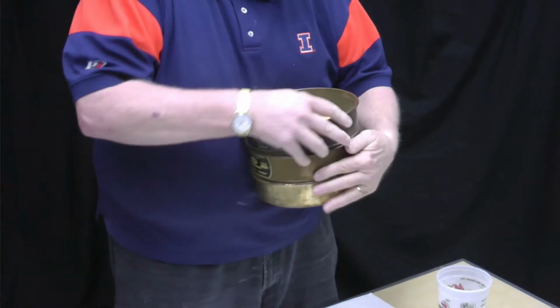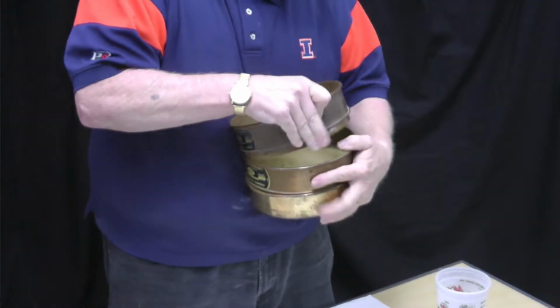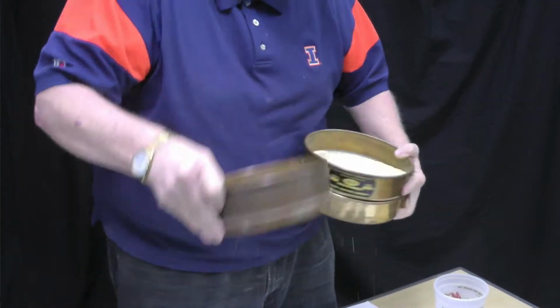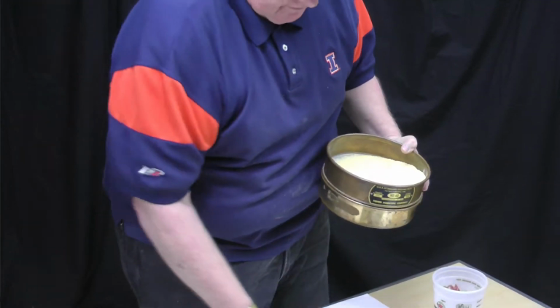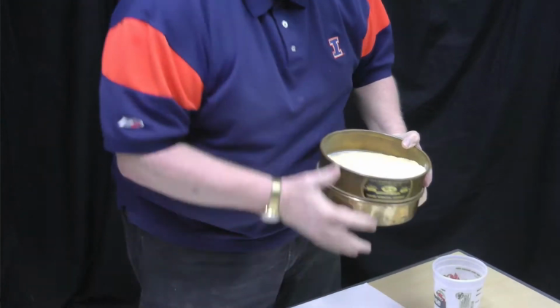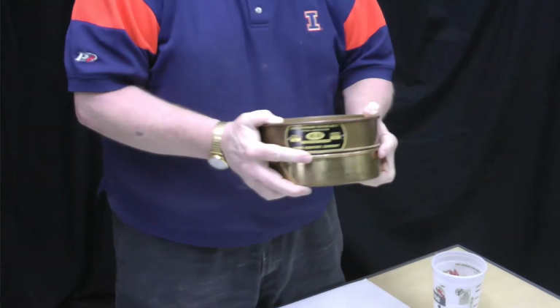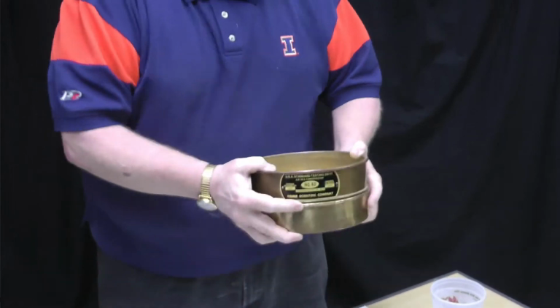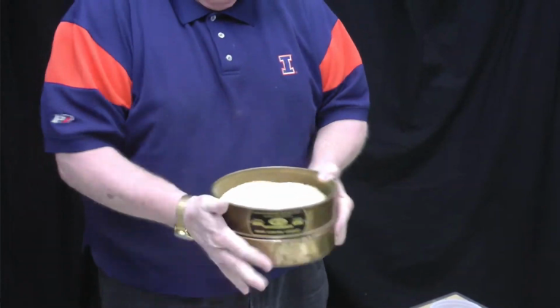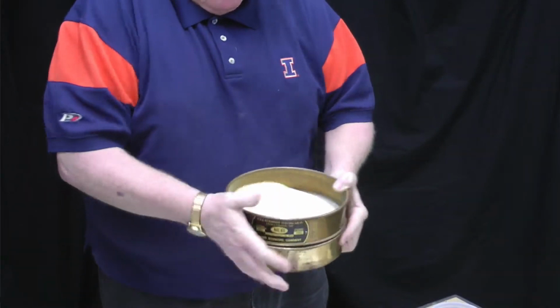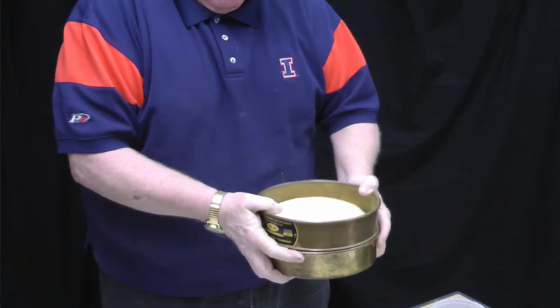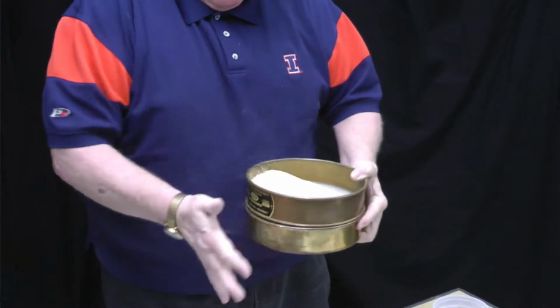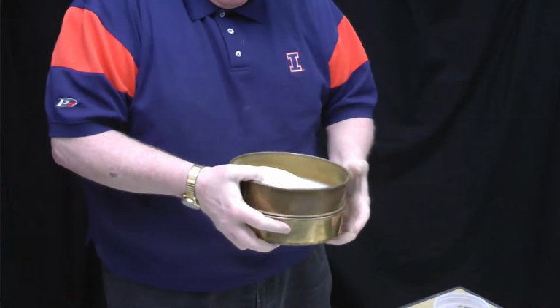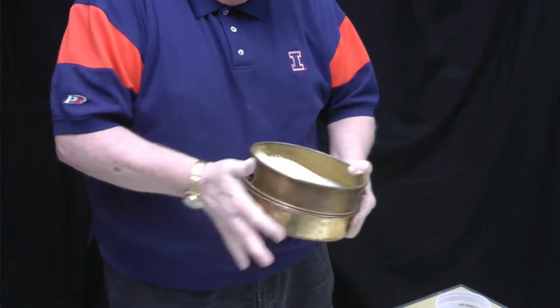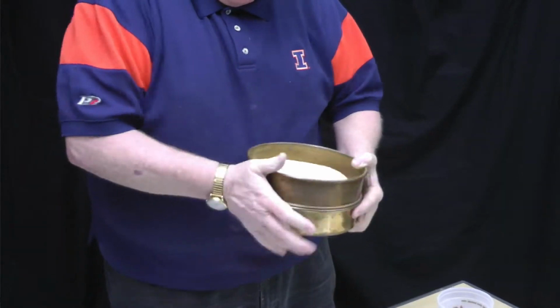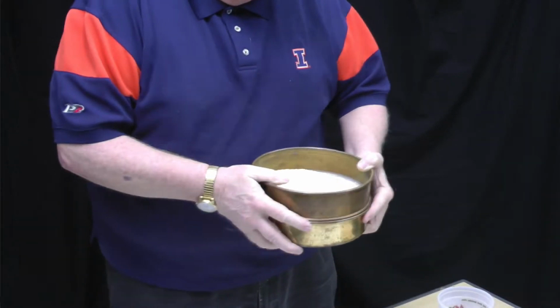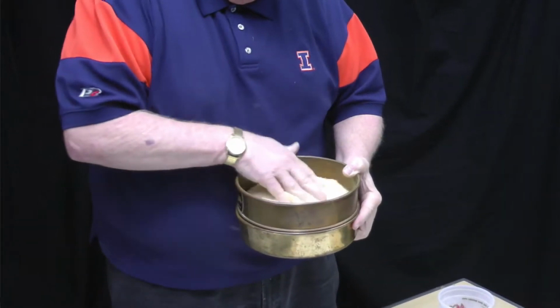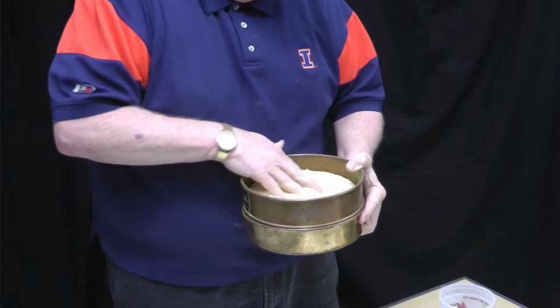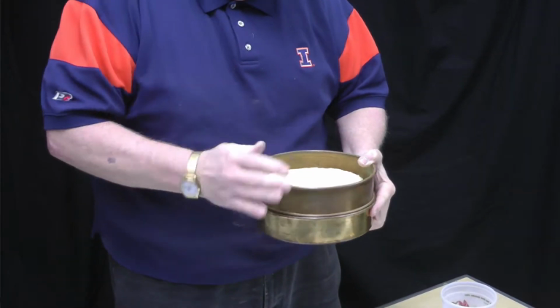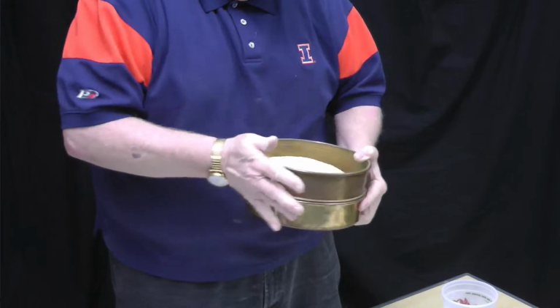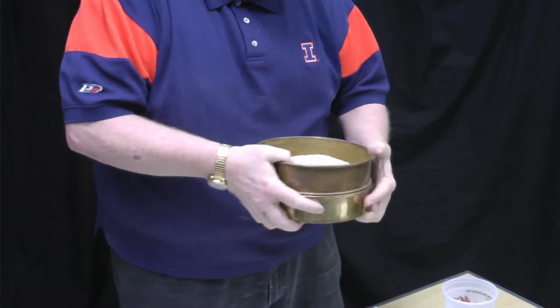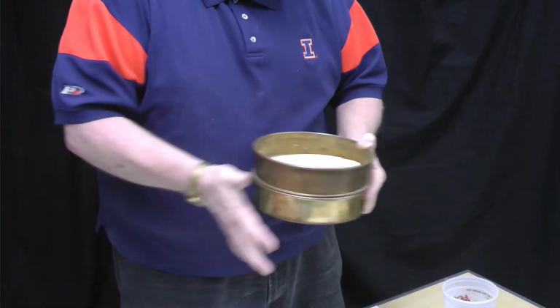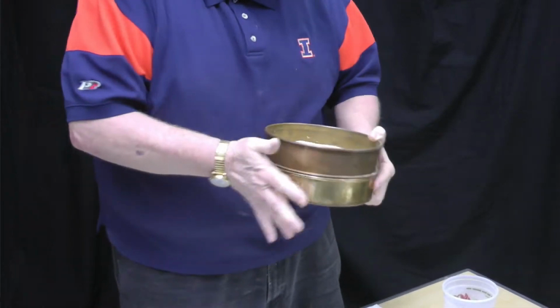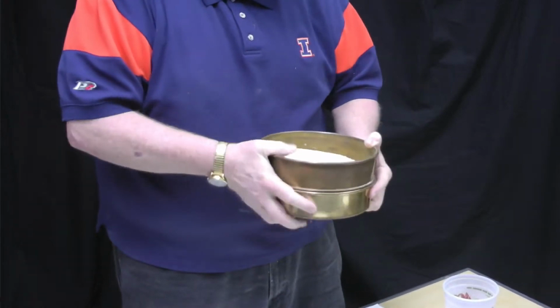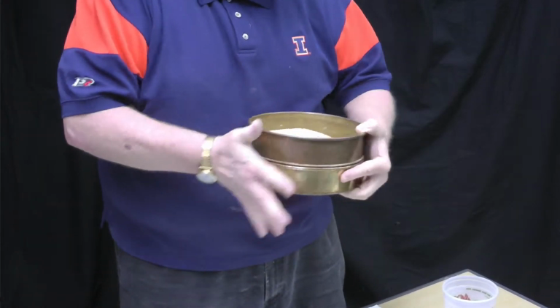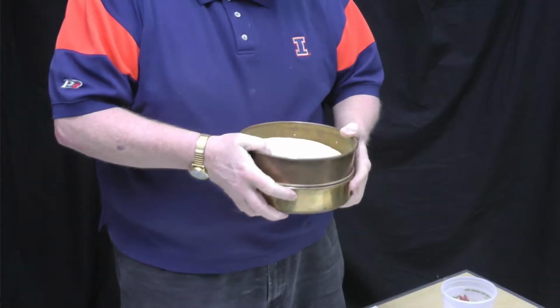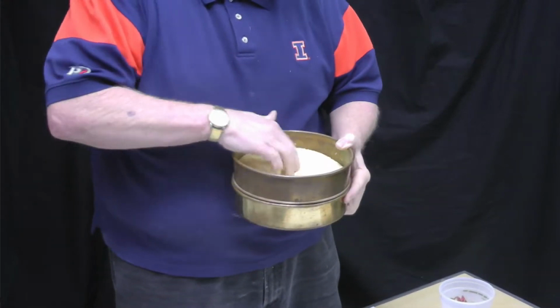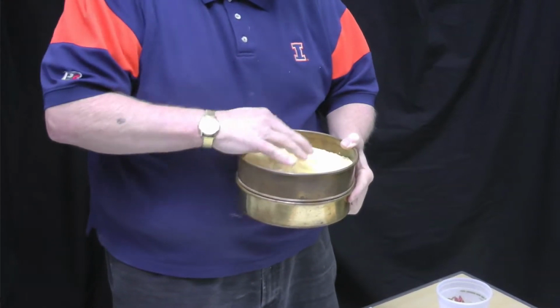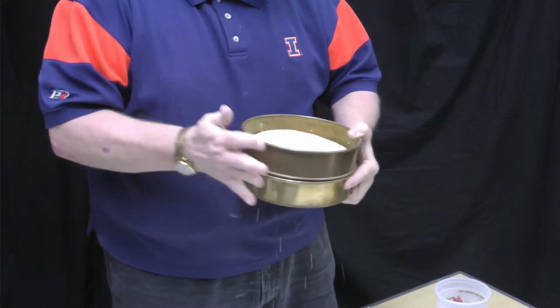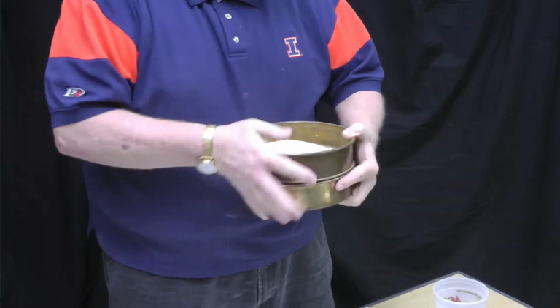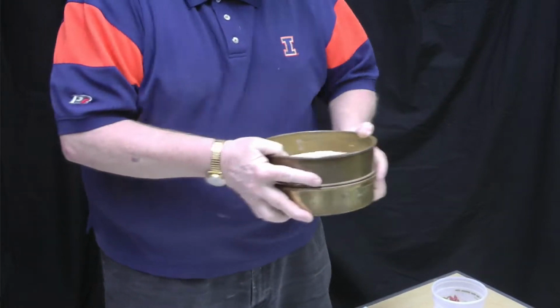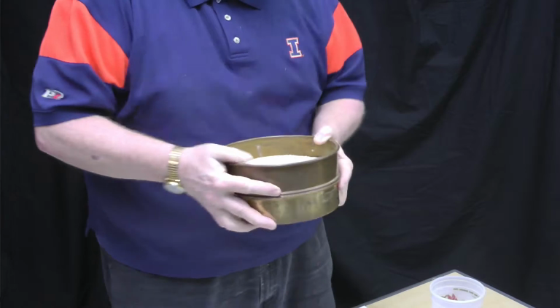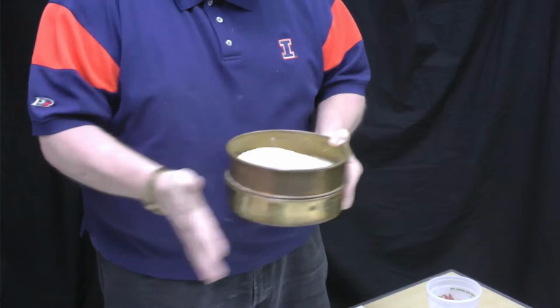We continue shaking the fourth screen. This is a much finer screen — this is a number 30 screen. You really have to work it and try to make sure it drives the flour through so it doesn't get hung up on the grain particles. Some people even bang it on the table to try to get it separated.